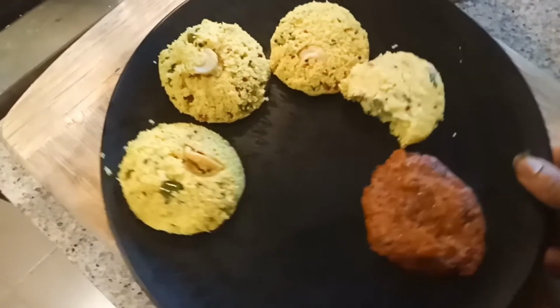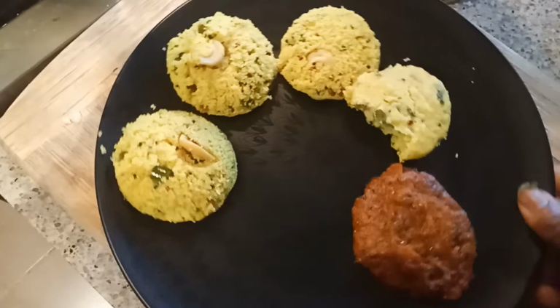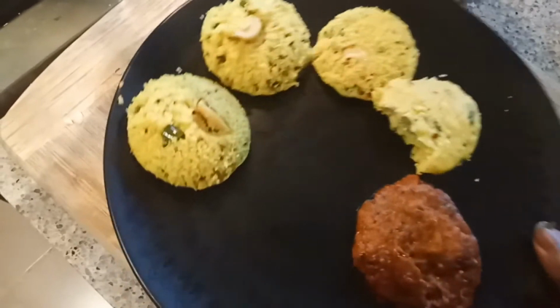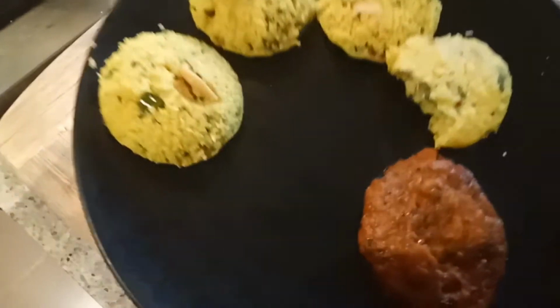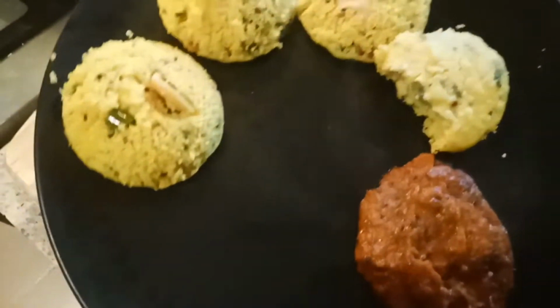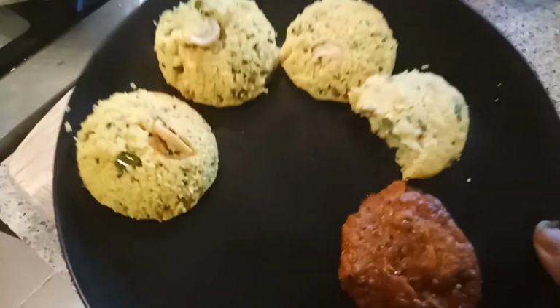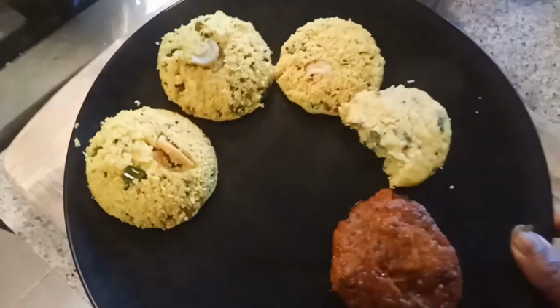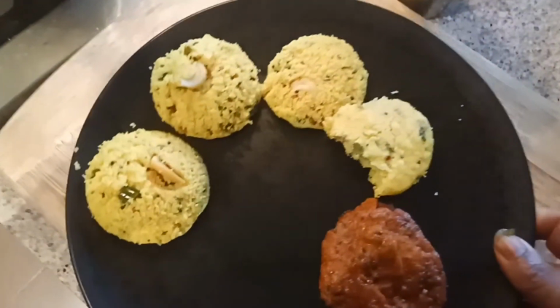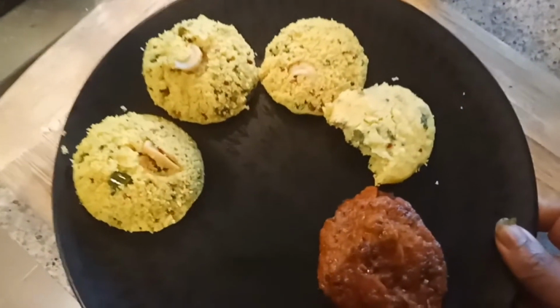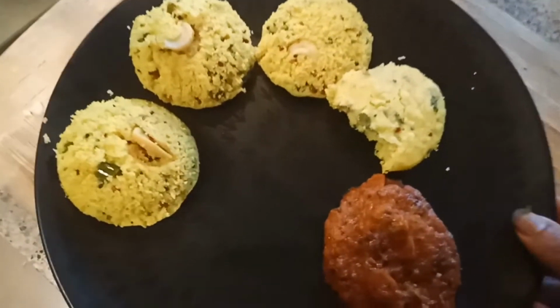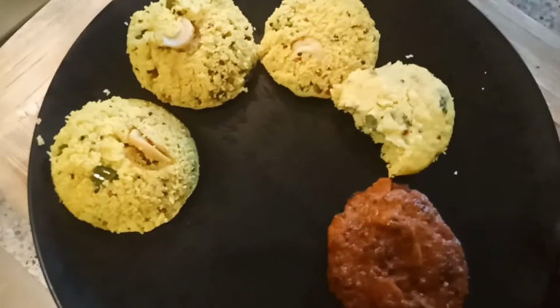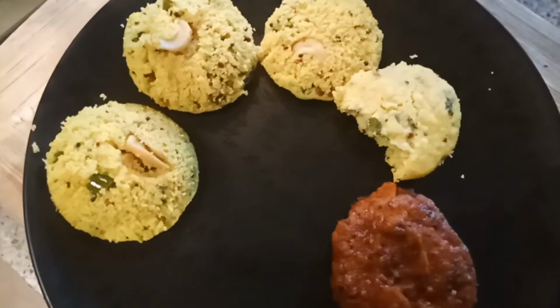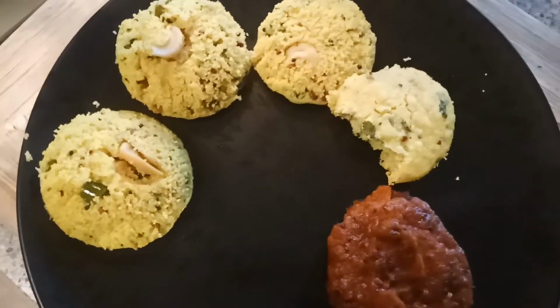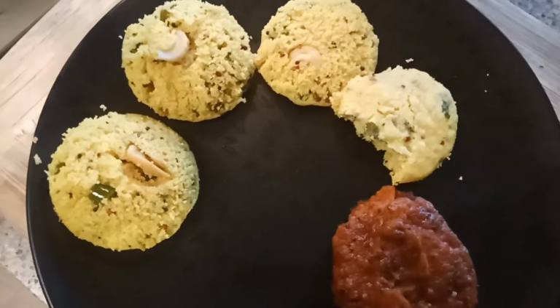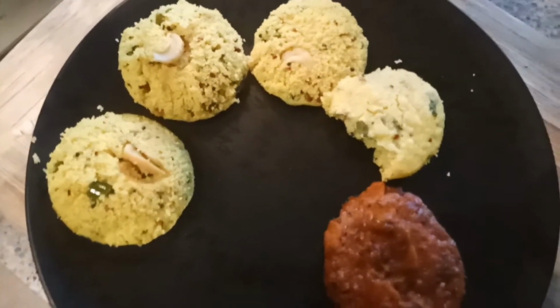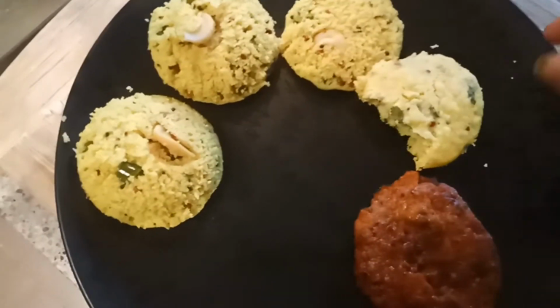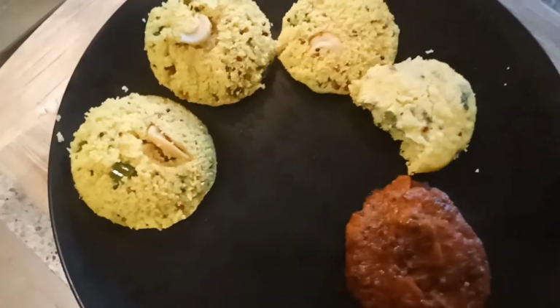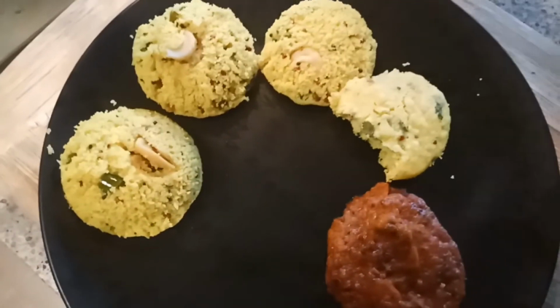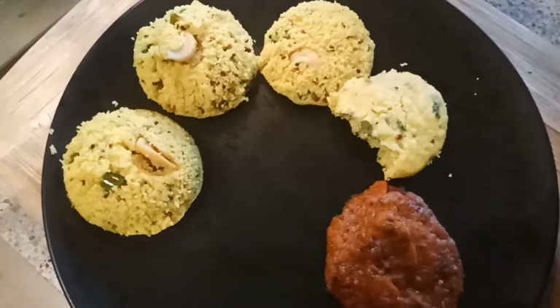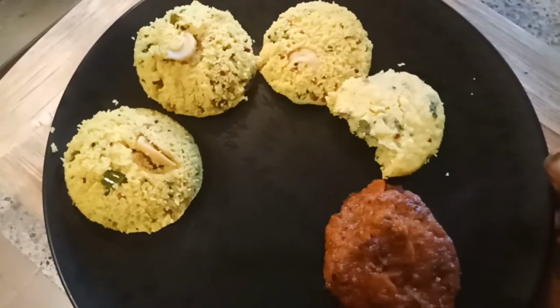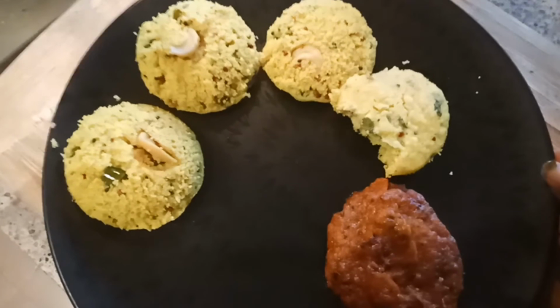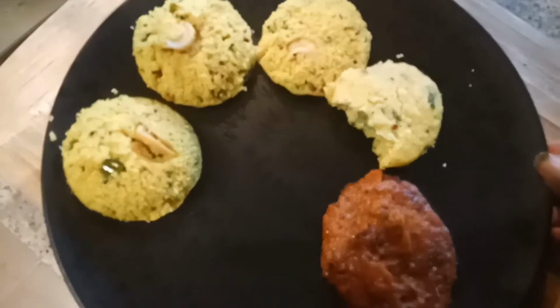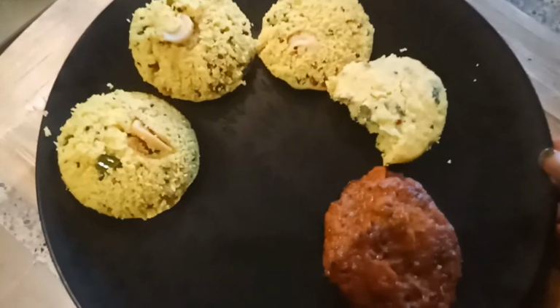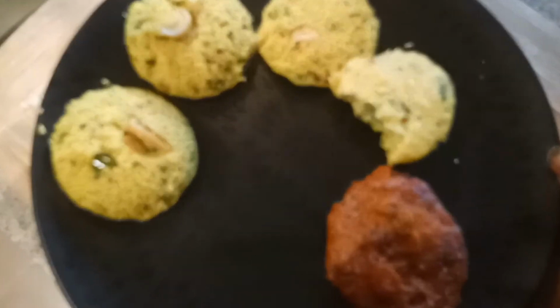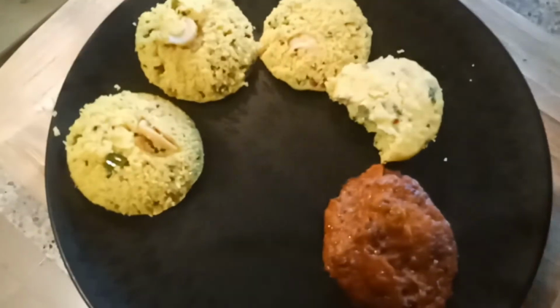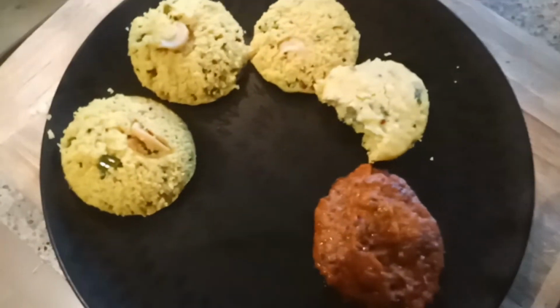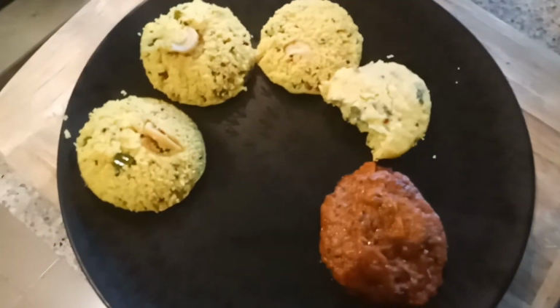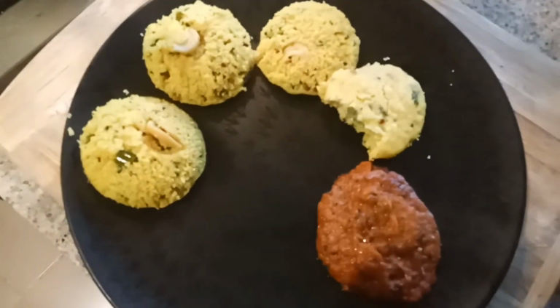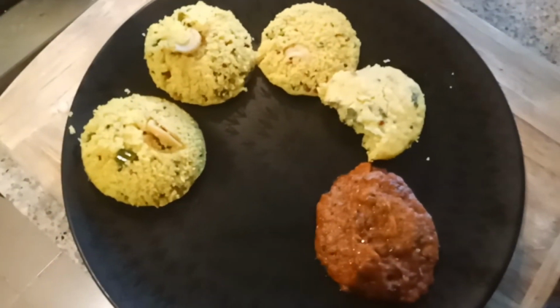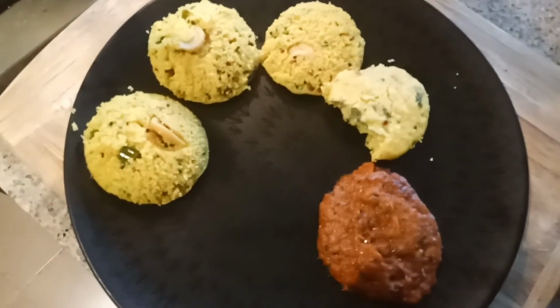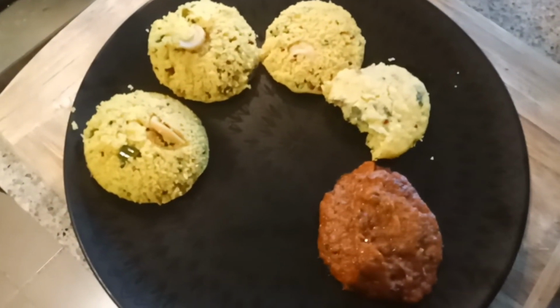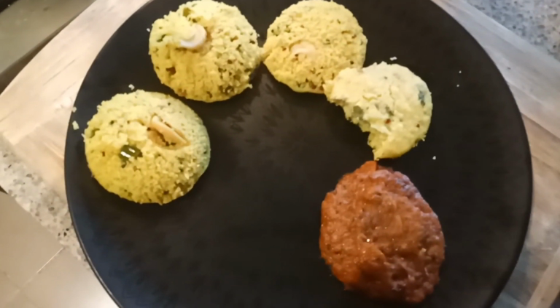See you soon in my next cooking video. If you like this video, please hit the like button and please subscribe to my channel. Thanks for watching, bye bye!